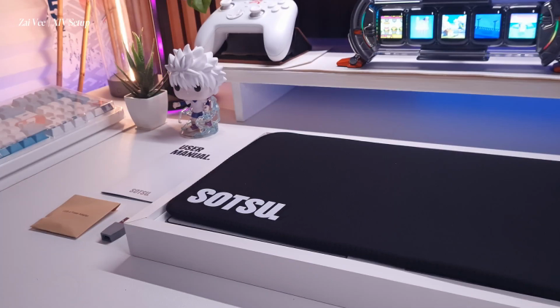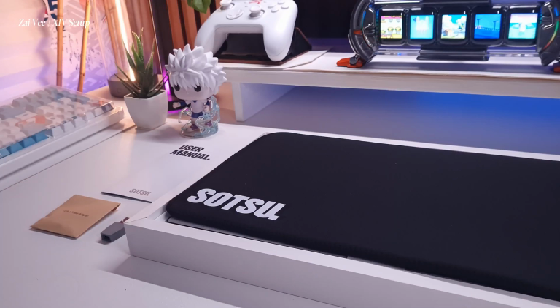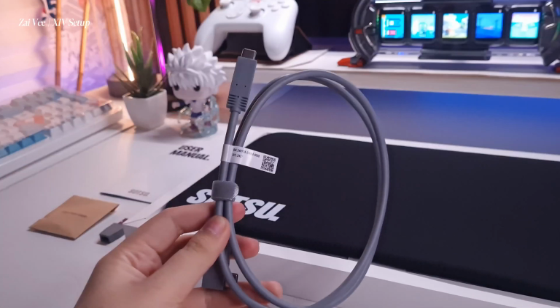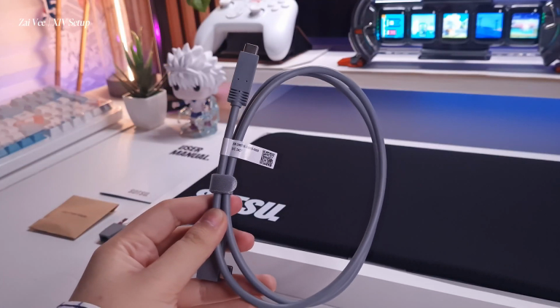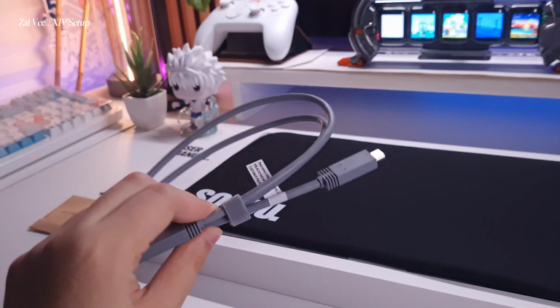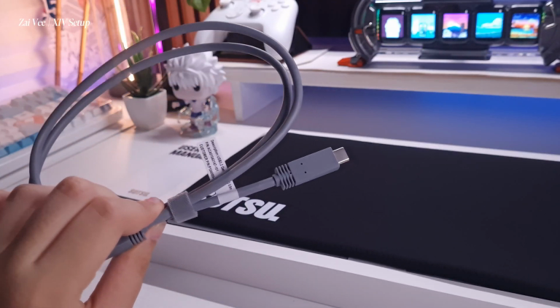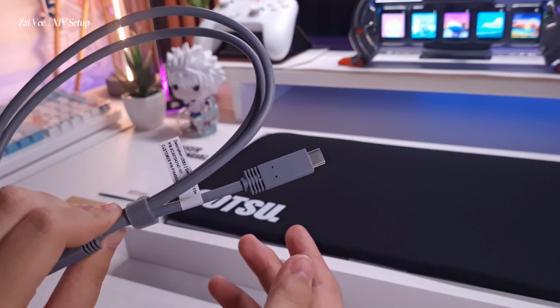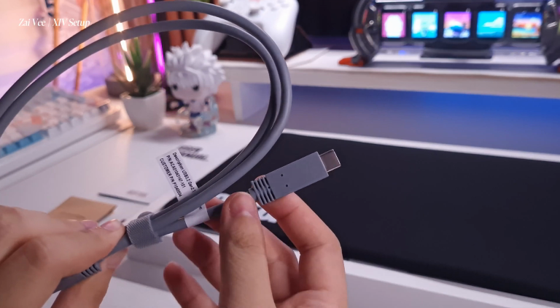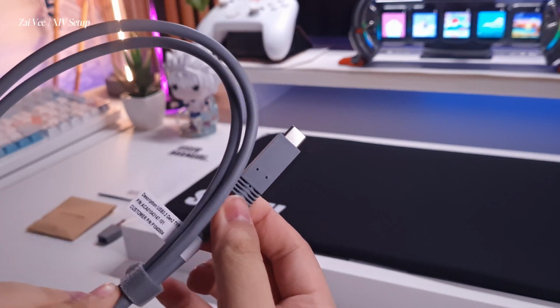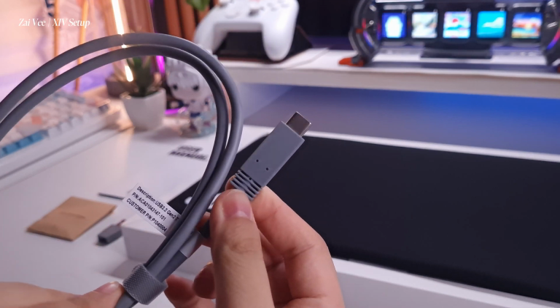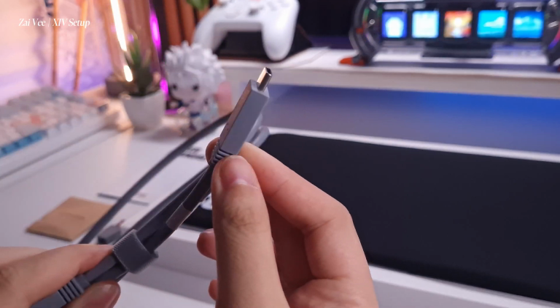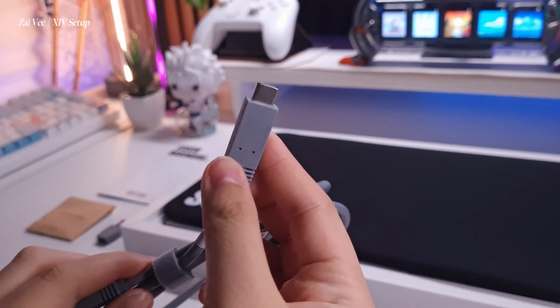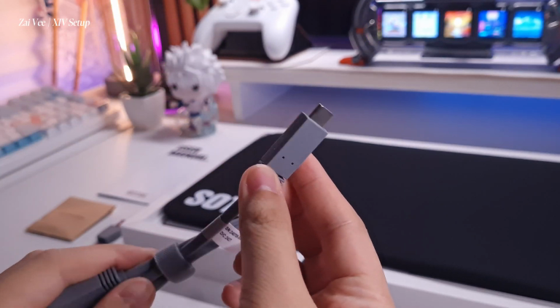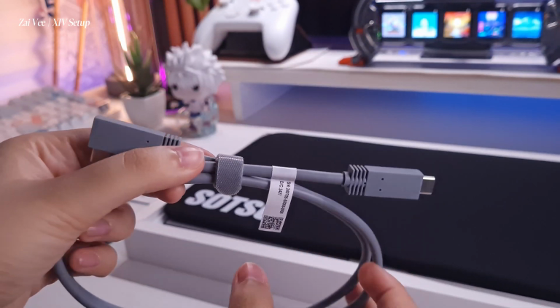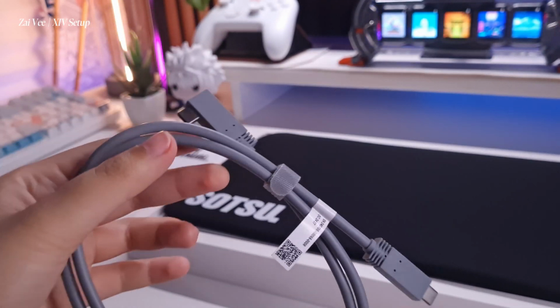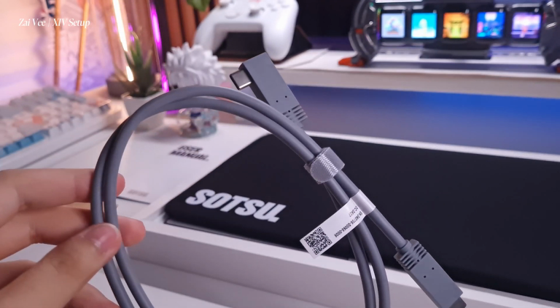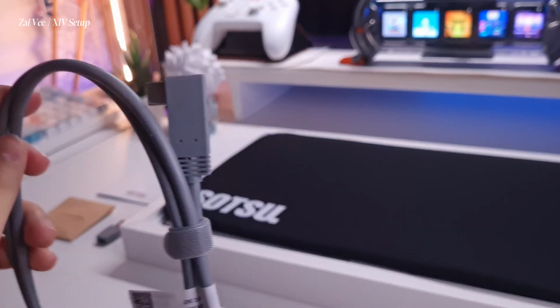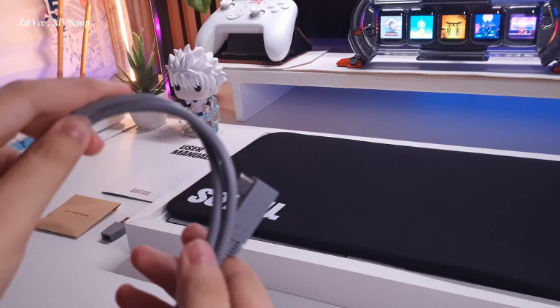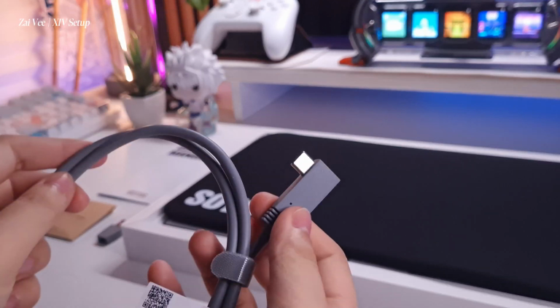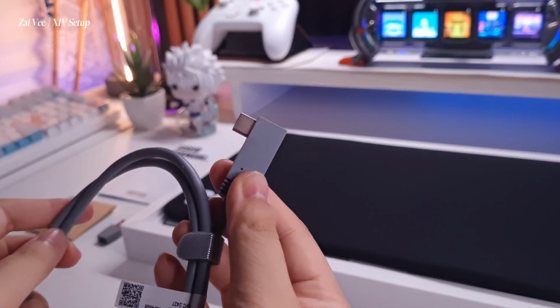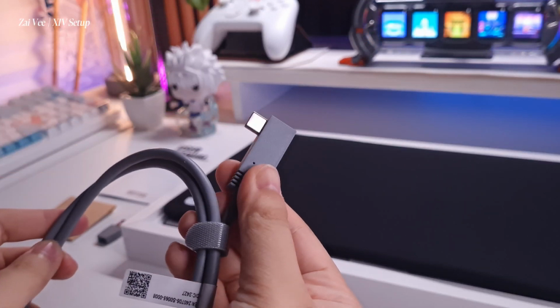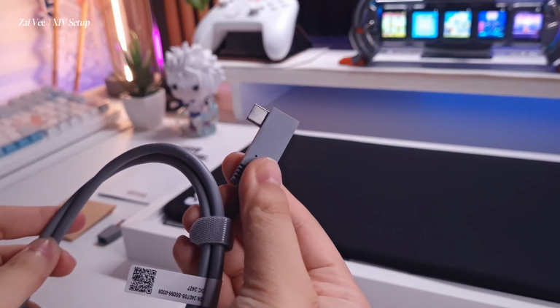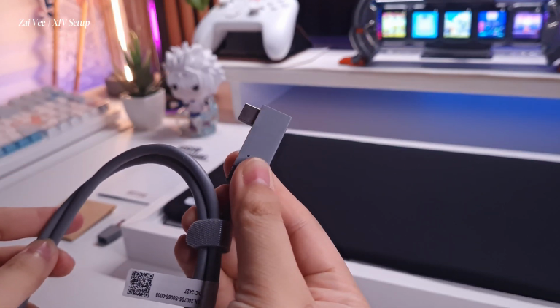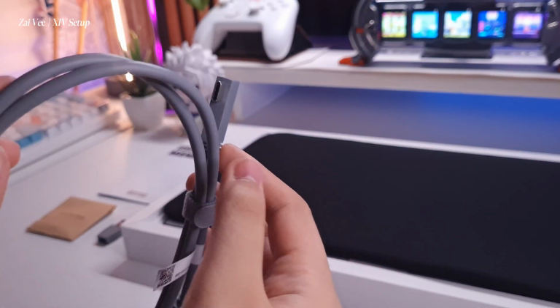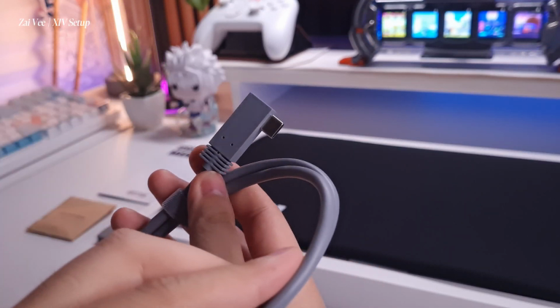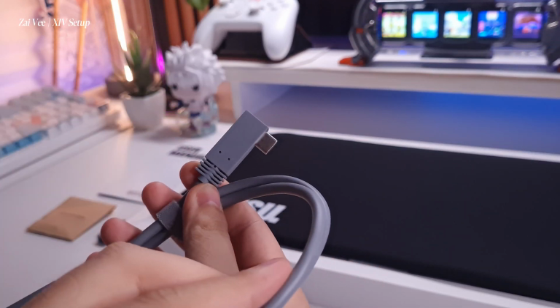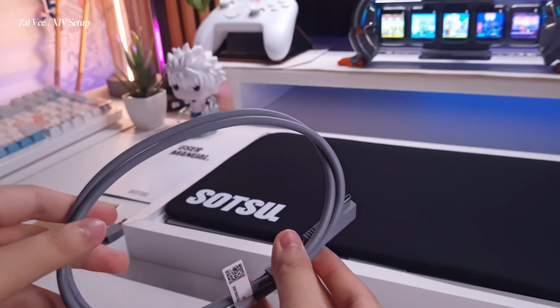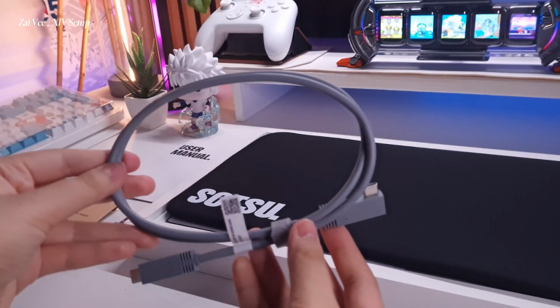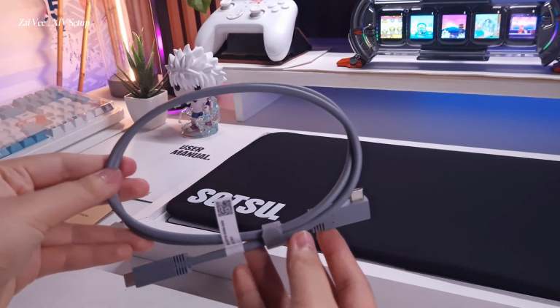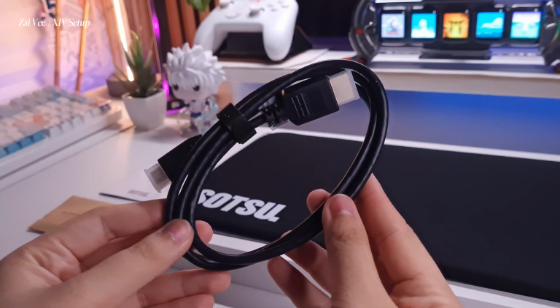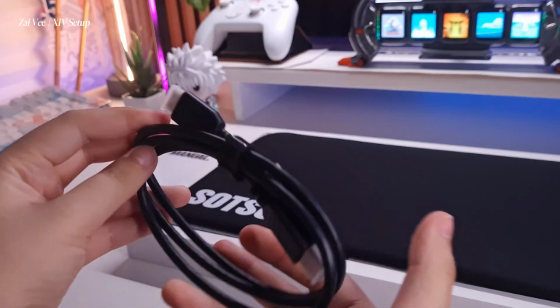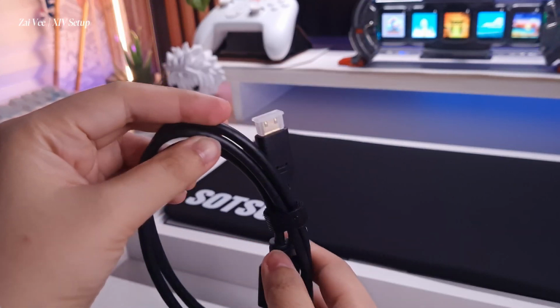These are the inclusions: we have the Type-C cable — just look at it, maintaining again the color that complements the monitor. On this side it is dedicated for the monitor, and they also have an HDMI with mini port.